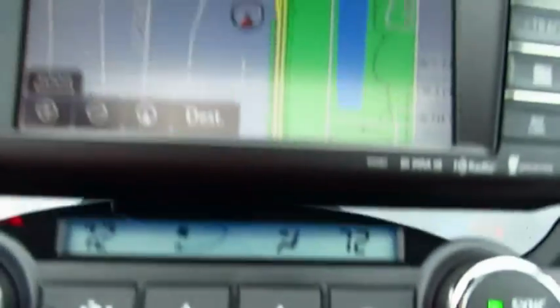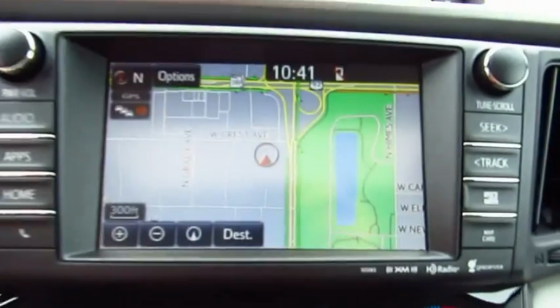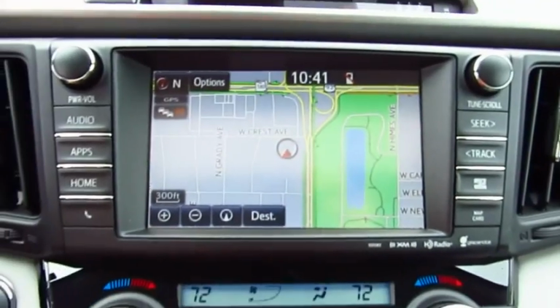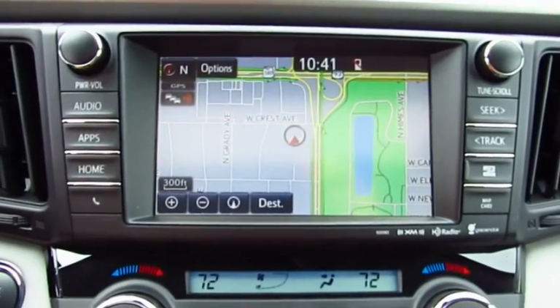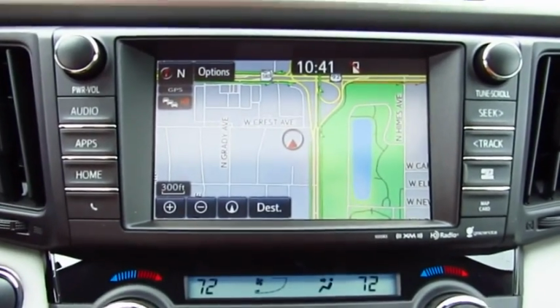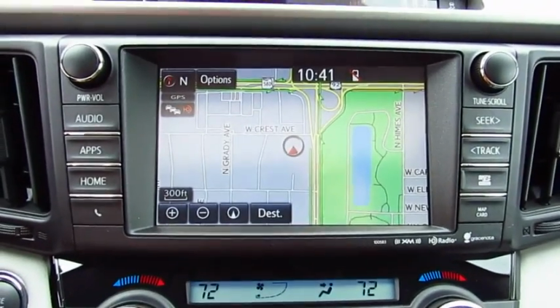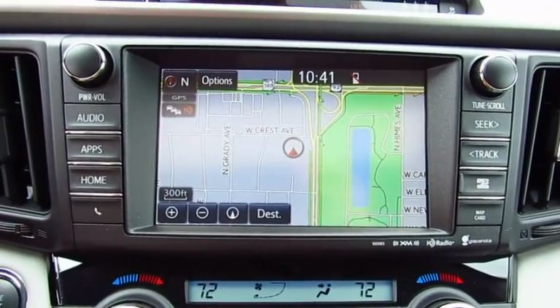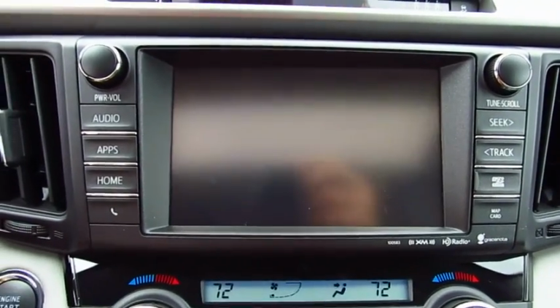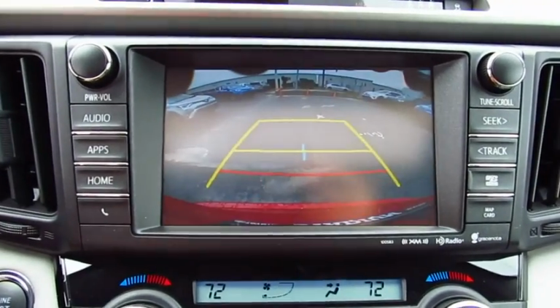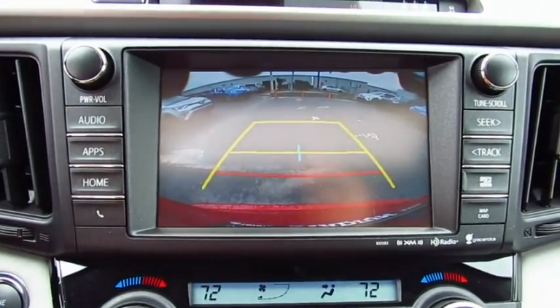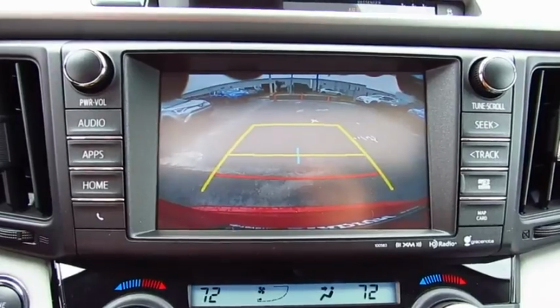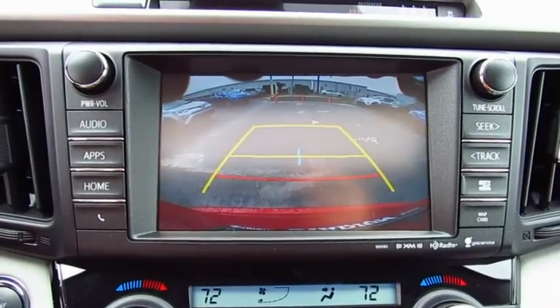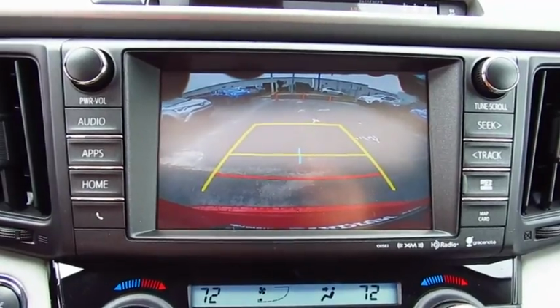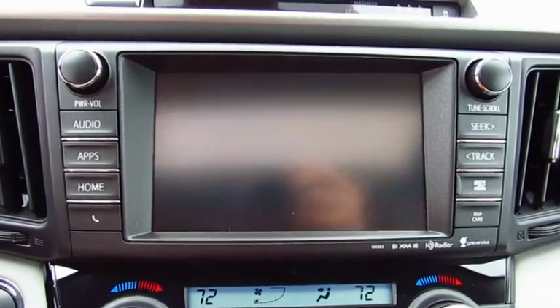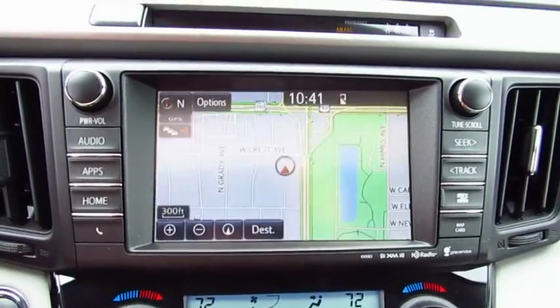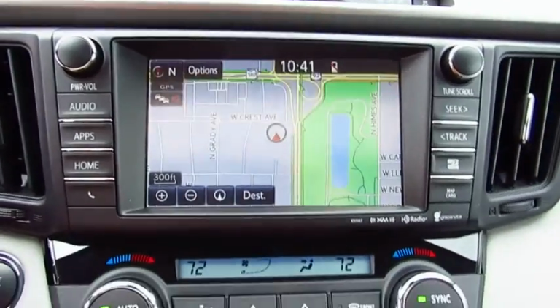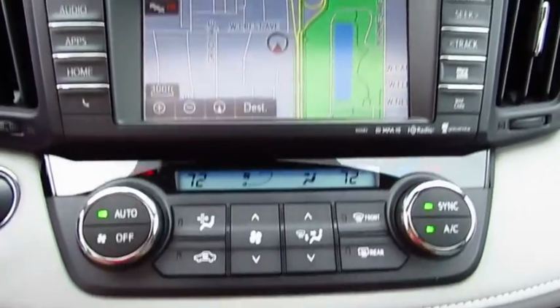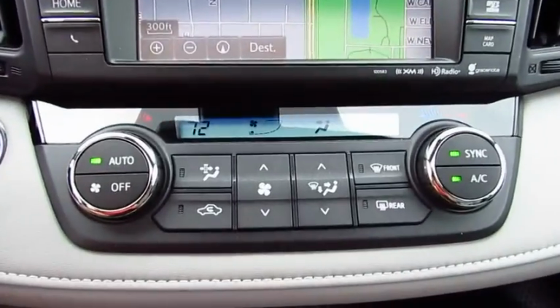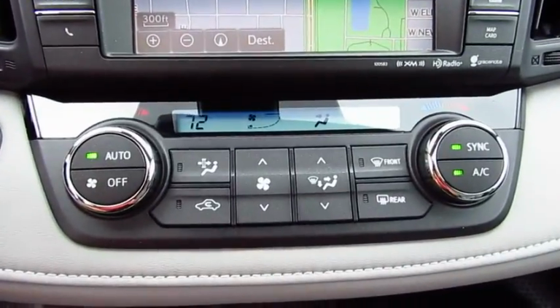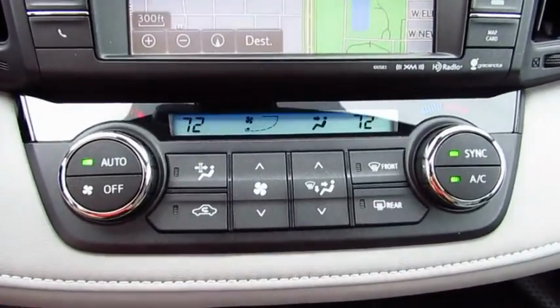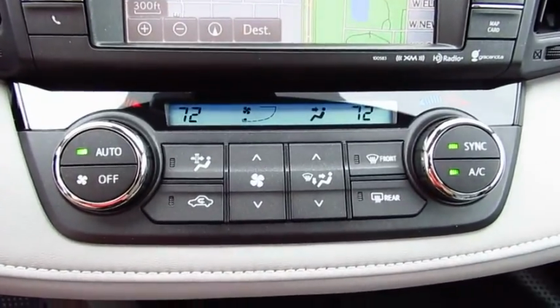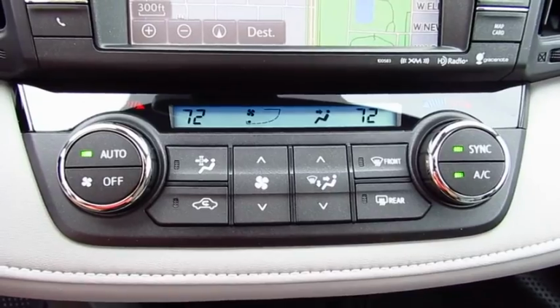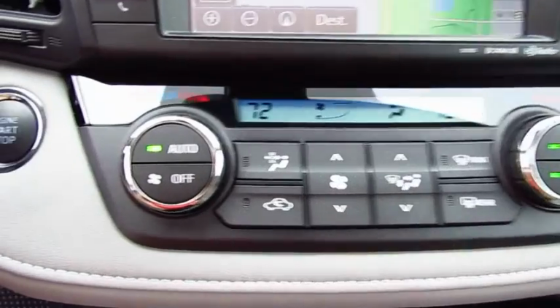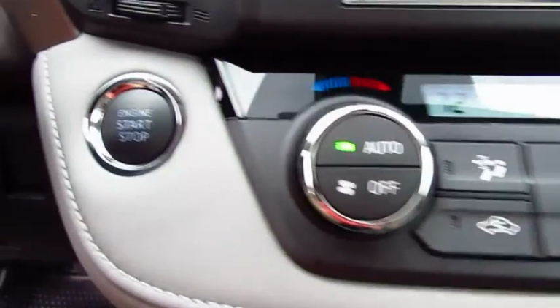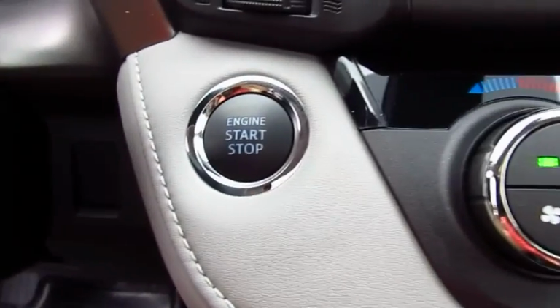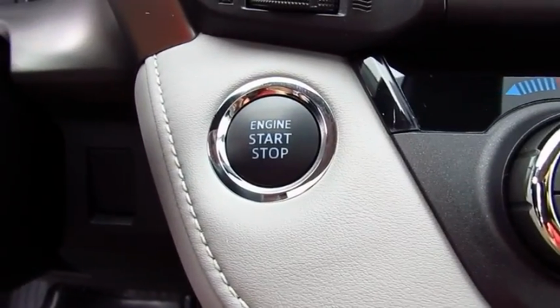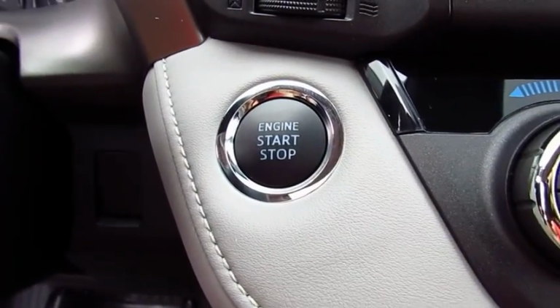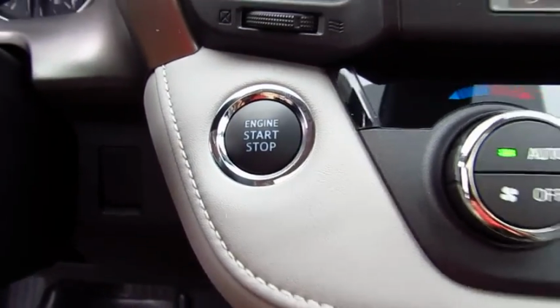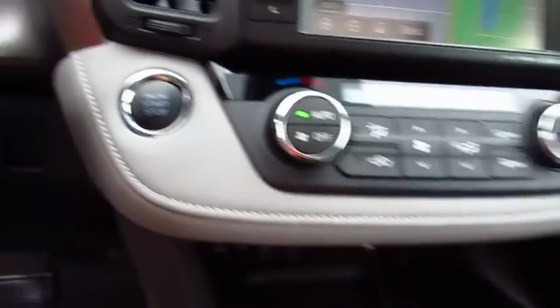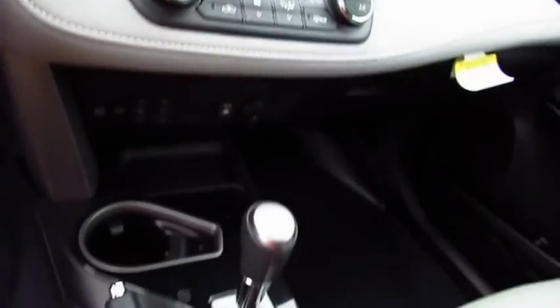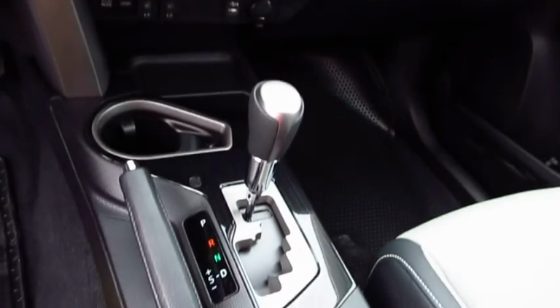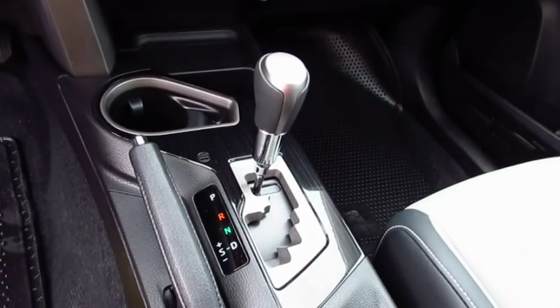Navigation system, traction control, anti-lock braking system, air conditioning, moonroof, Bluetooth wireless data link for hands-free phone, Homelink garage door opener, power steering, cruise control, rear defrost.